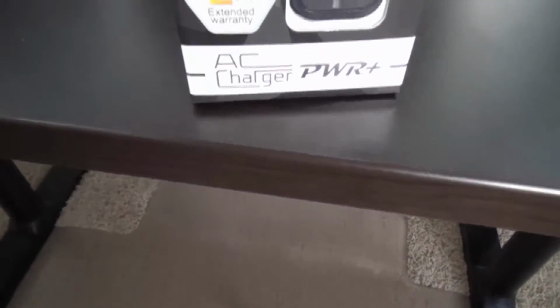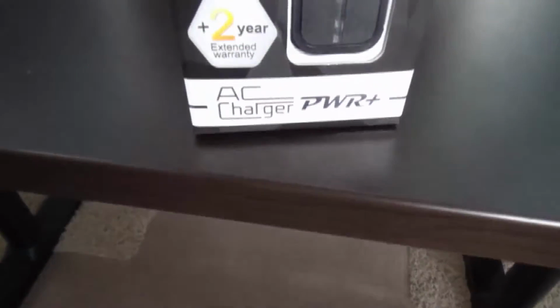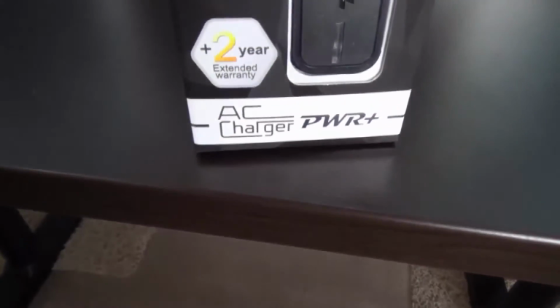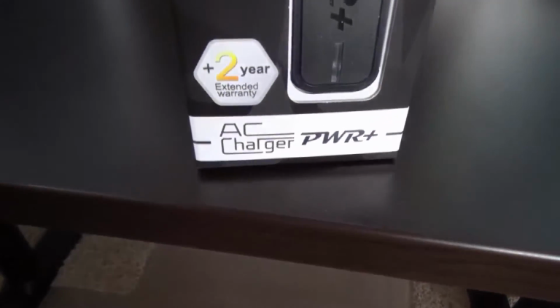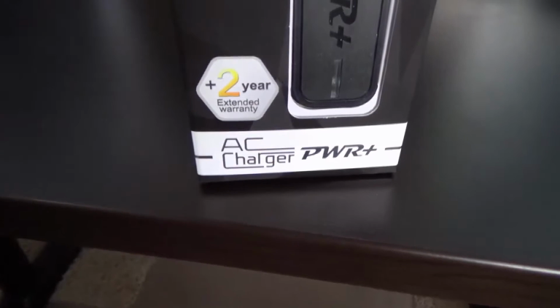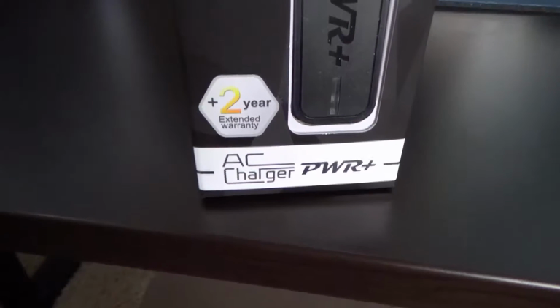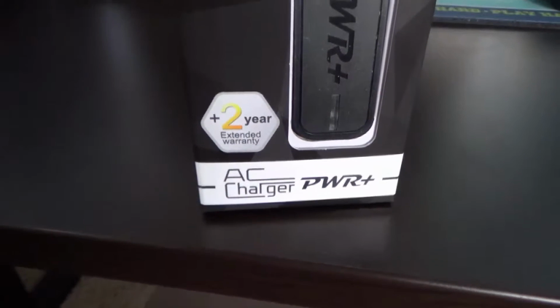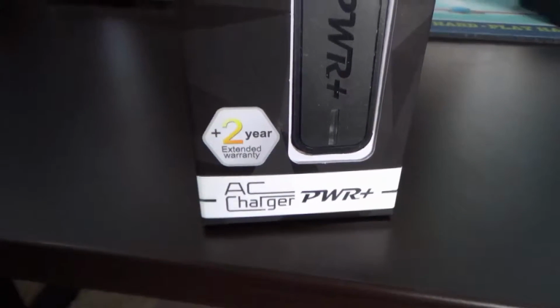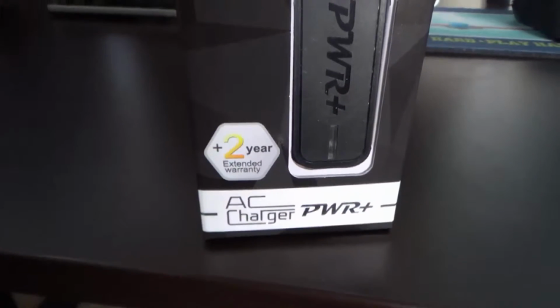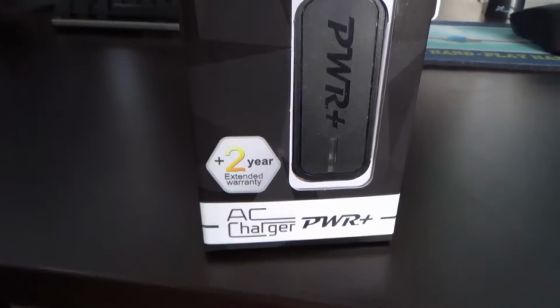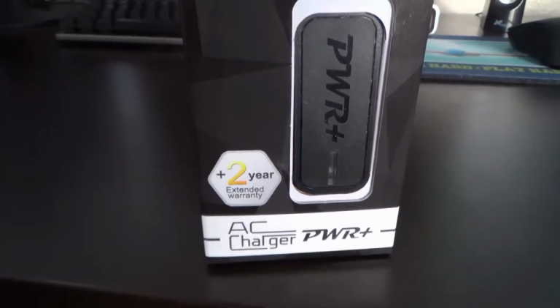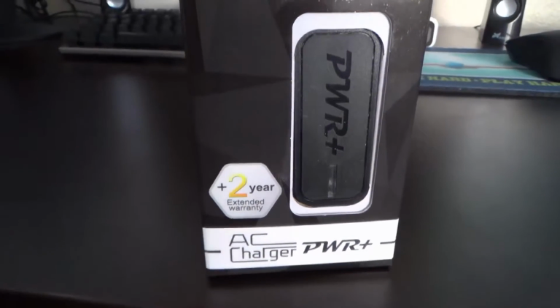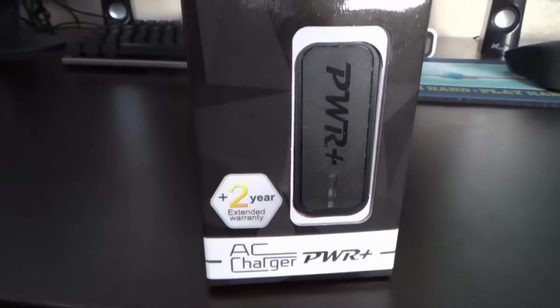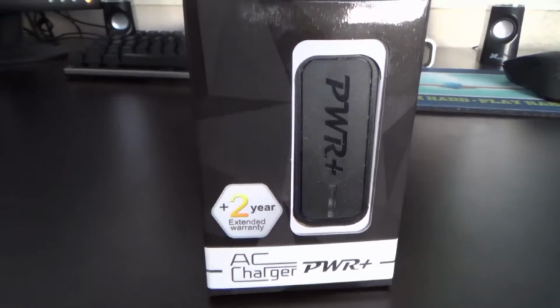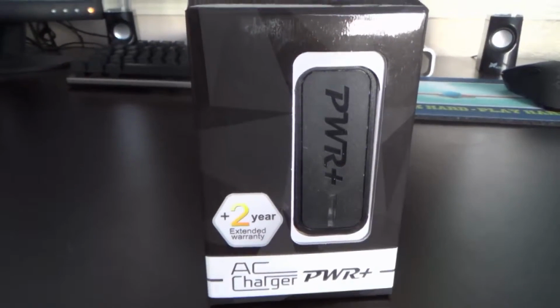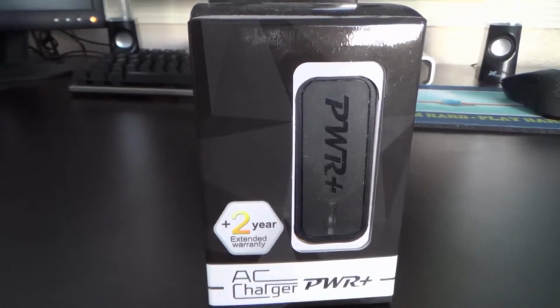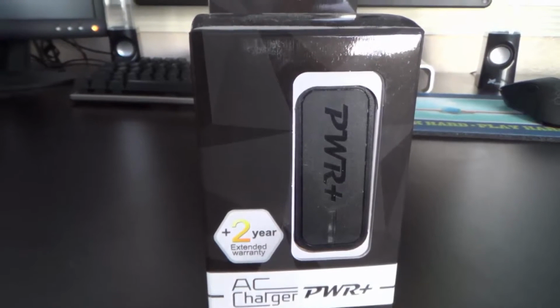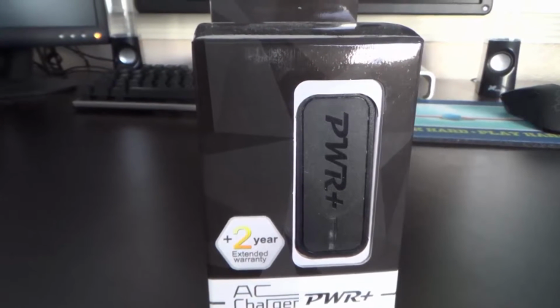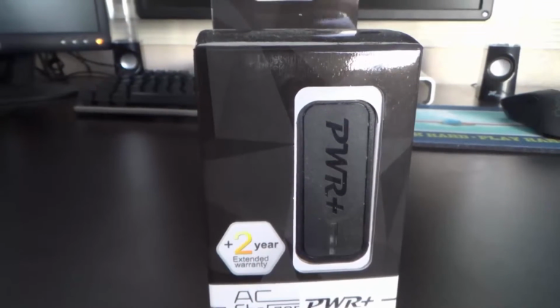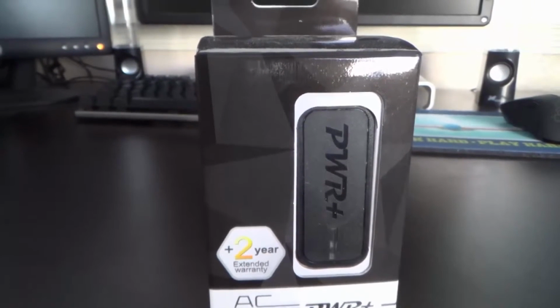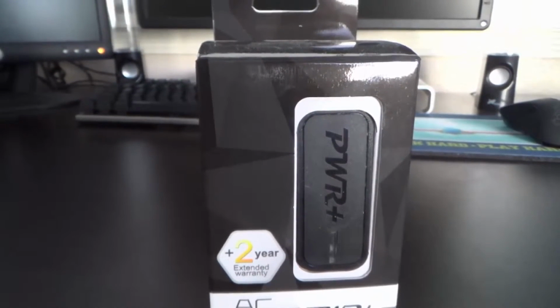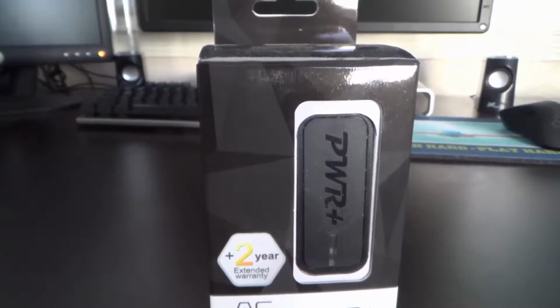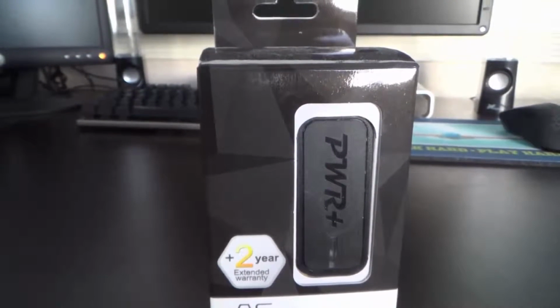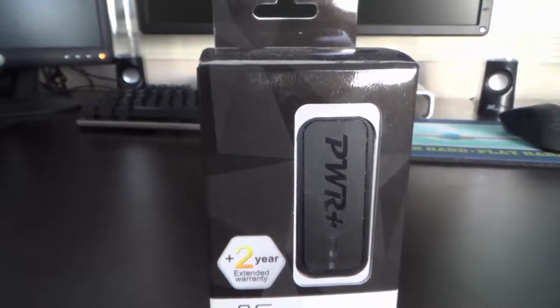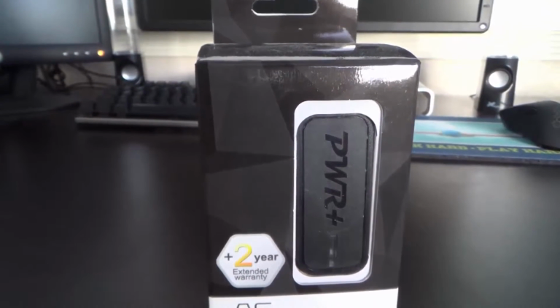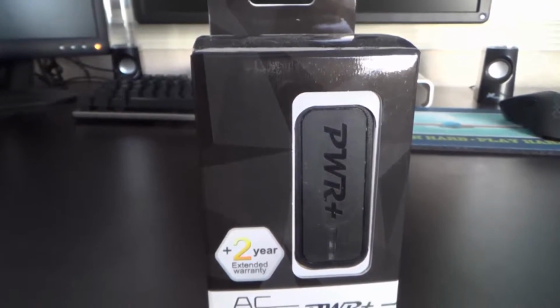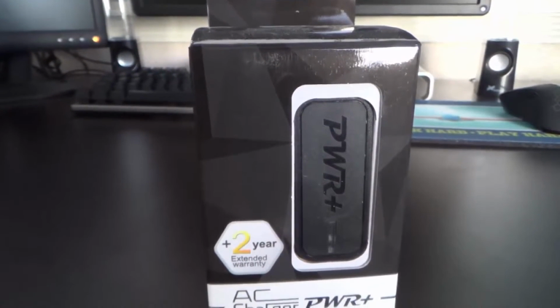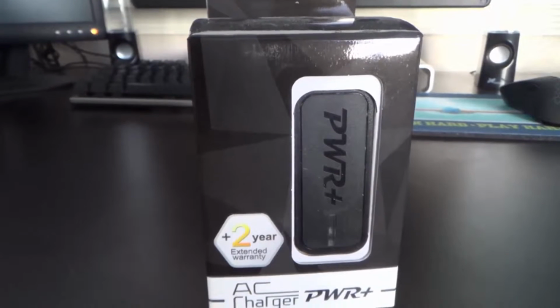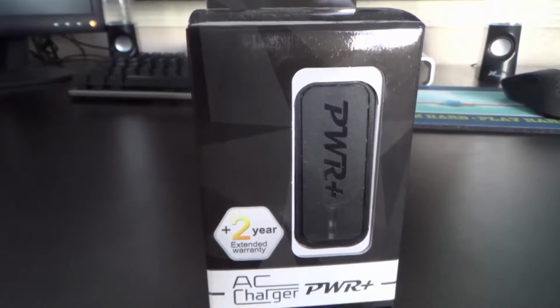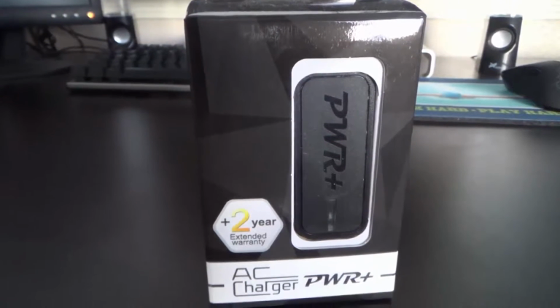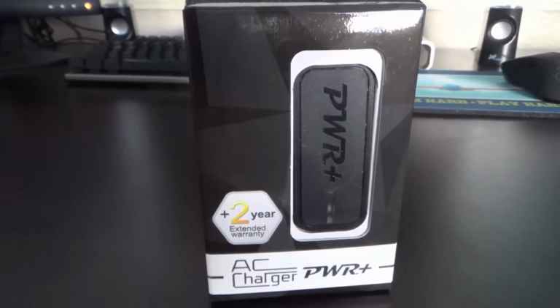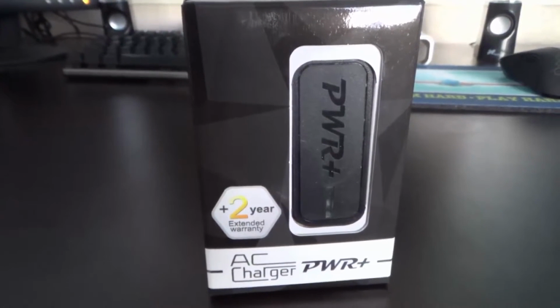That pretty much wraps it up. Check out PYR Plus down below as they did help sponsor this video by sending me this charger for review. I will definitely be using this for all of my micro USB accessories since I do not have a Samsung phone.